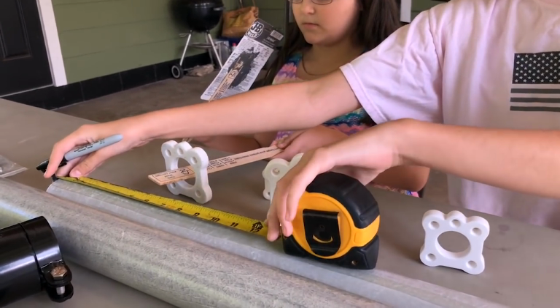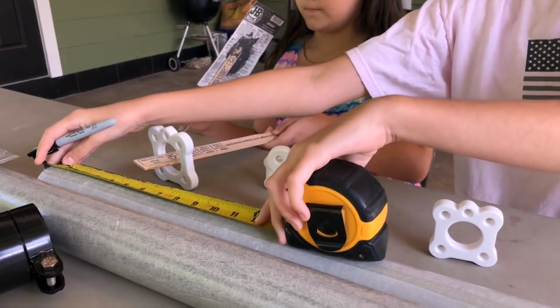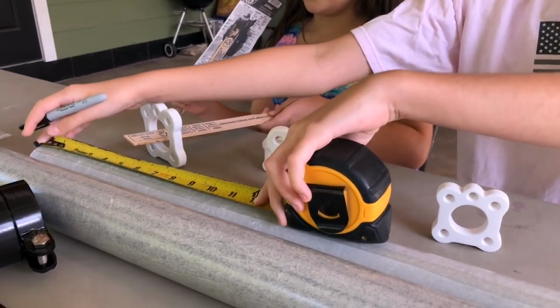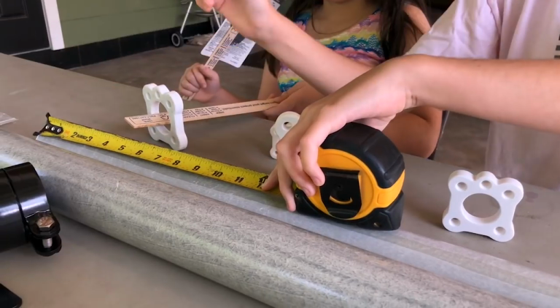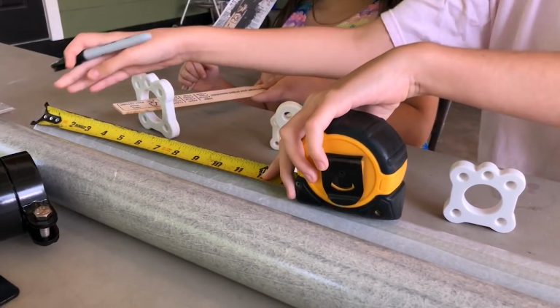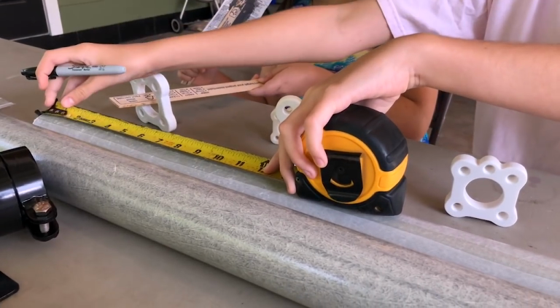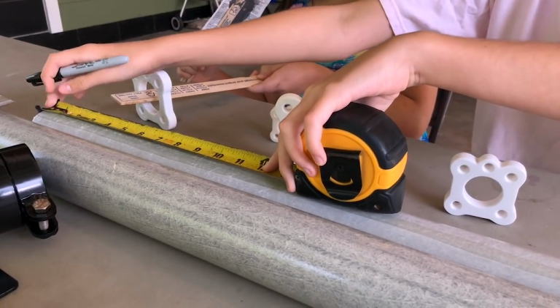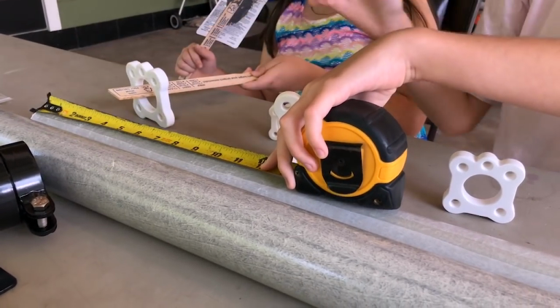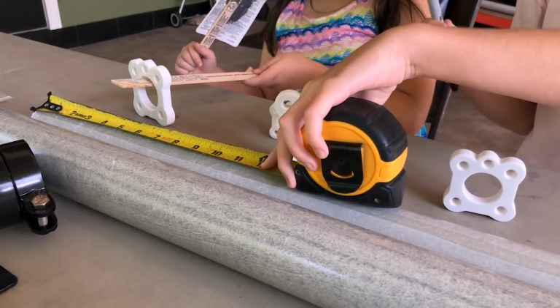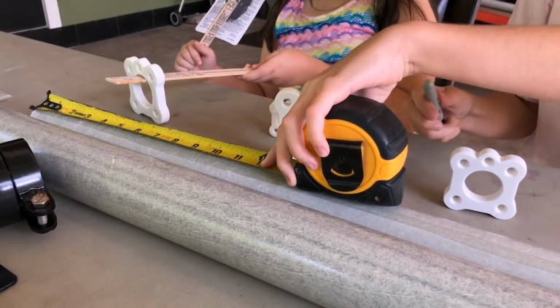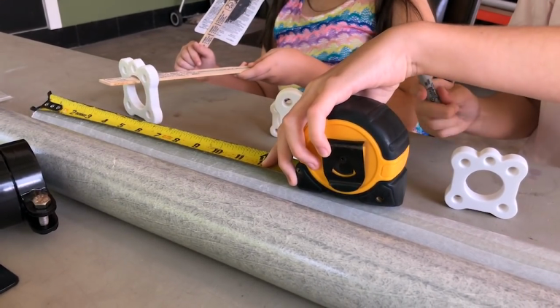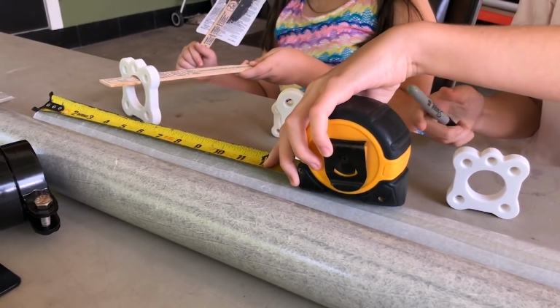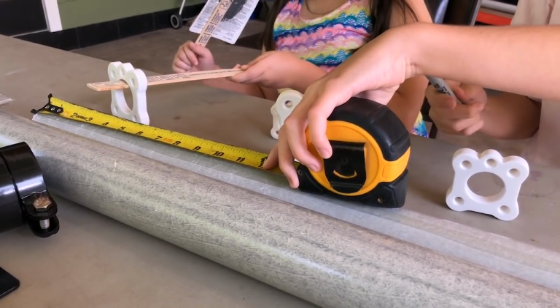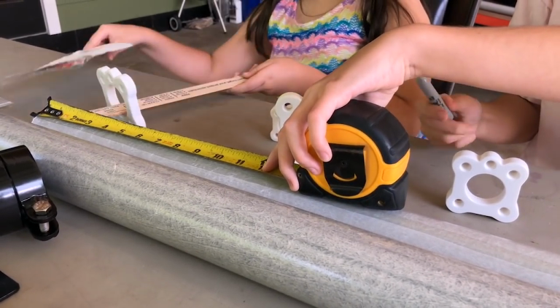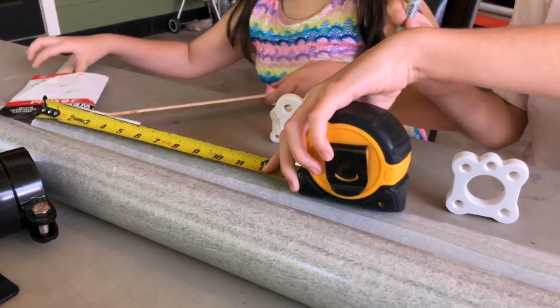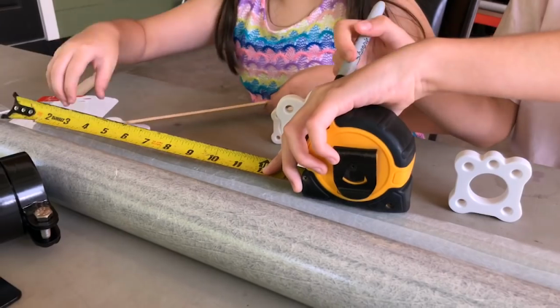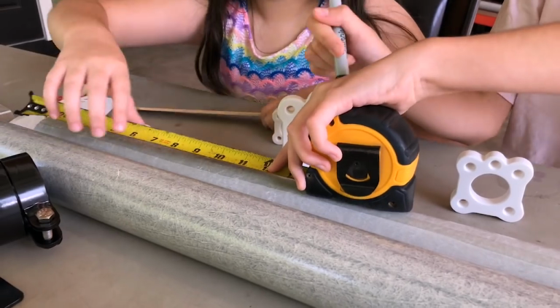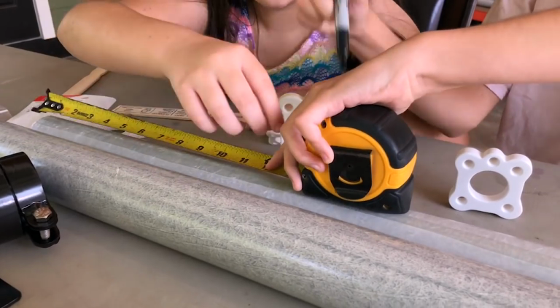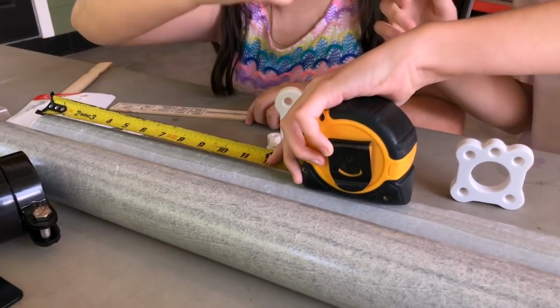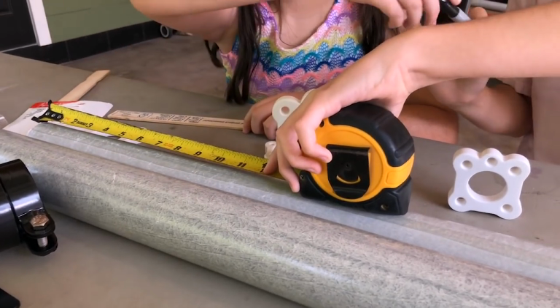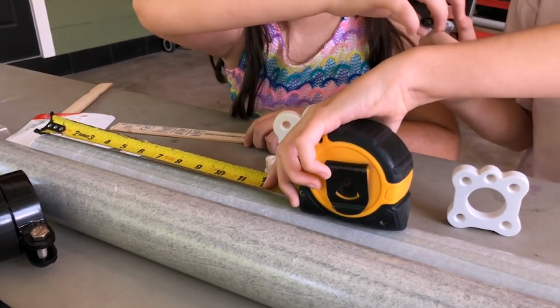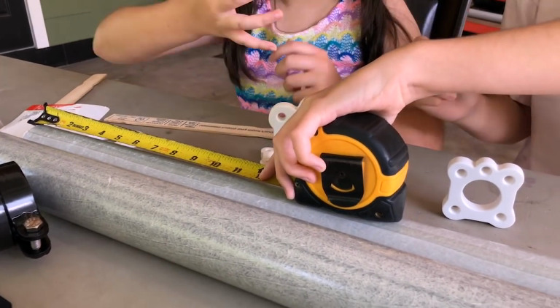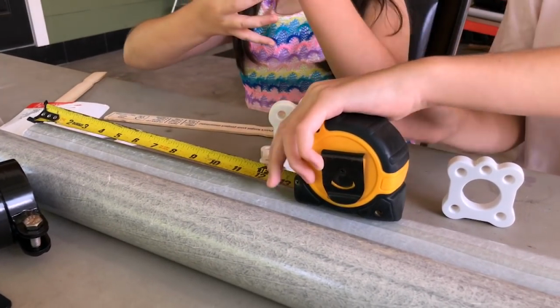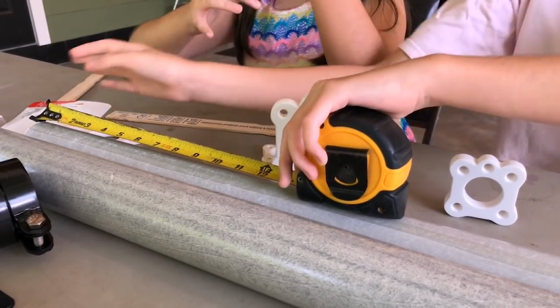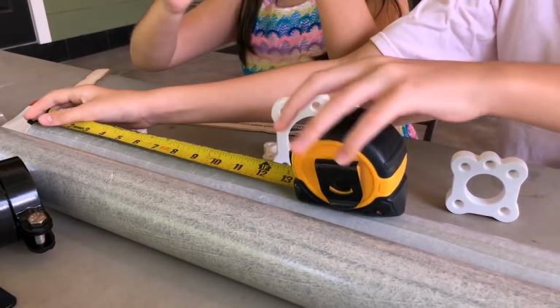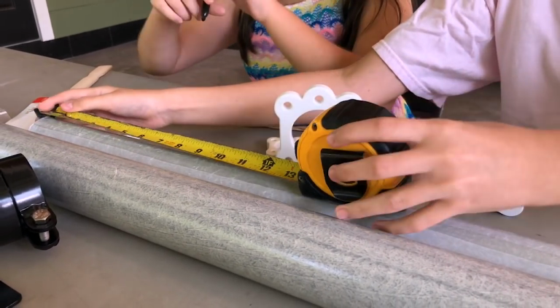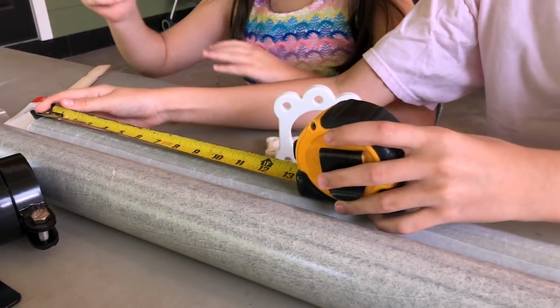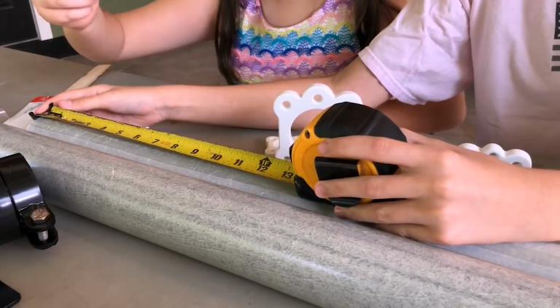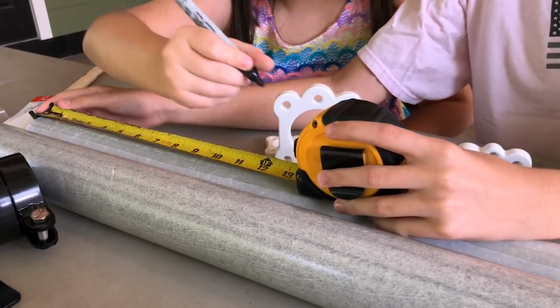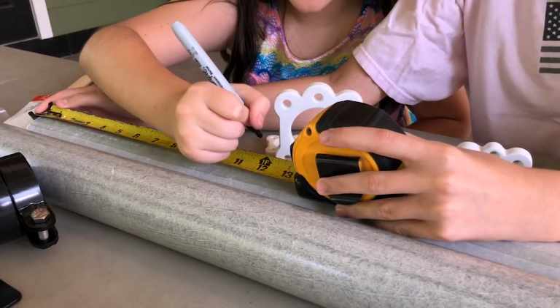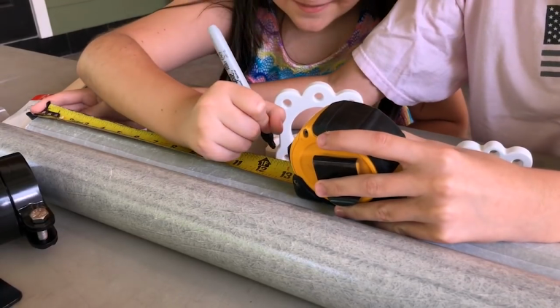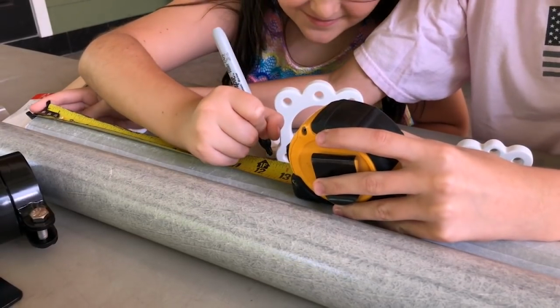12 inches is there, so I'm going to go ahead and mark it. Grace, you want to help? Mark it at the 12 inches.